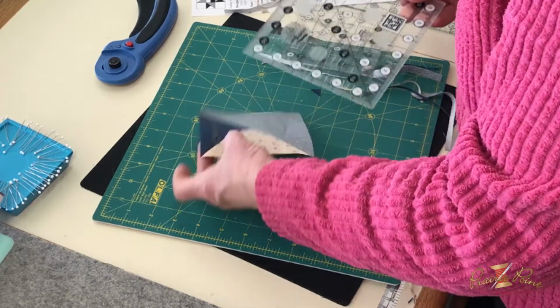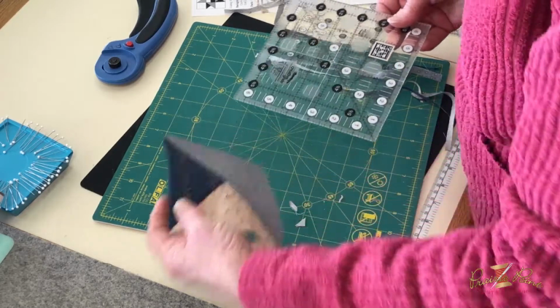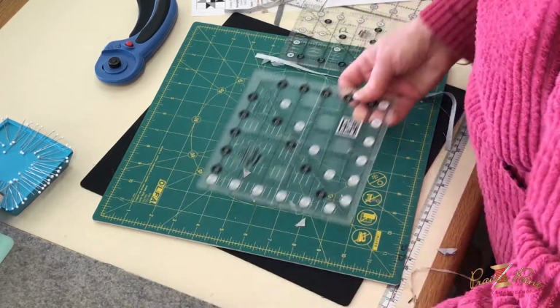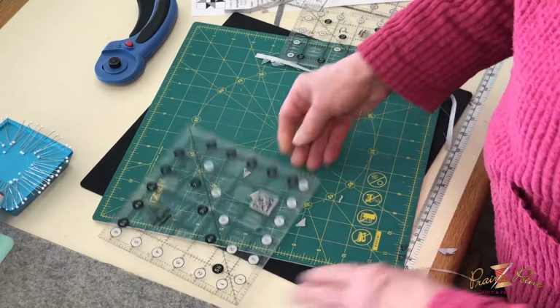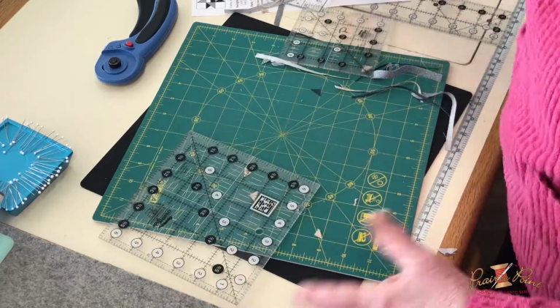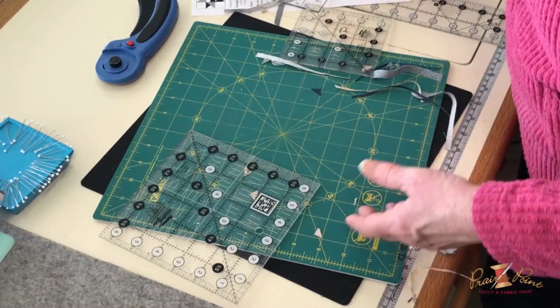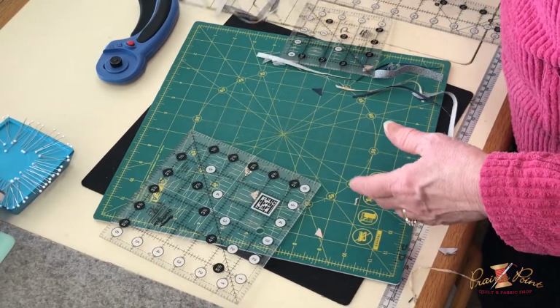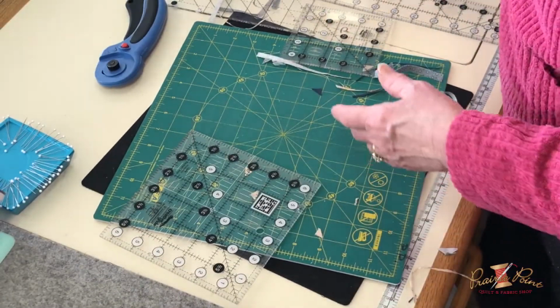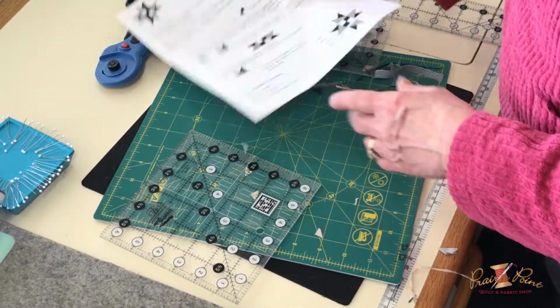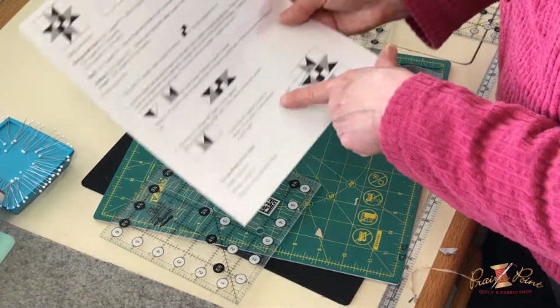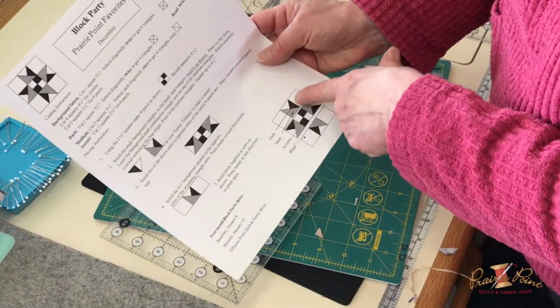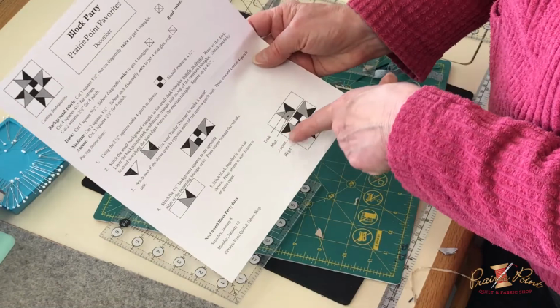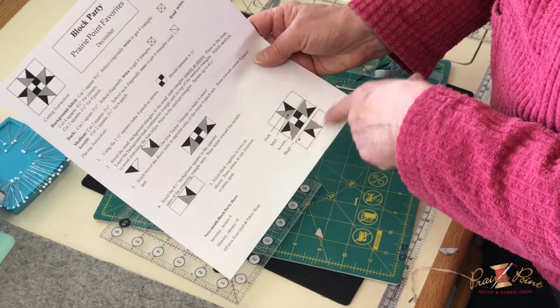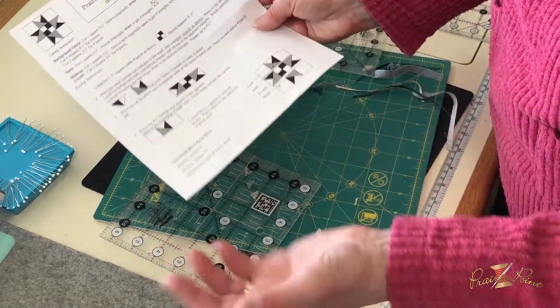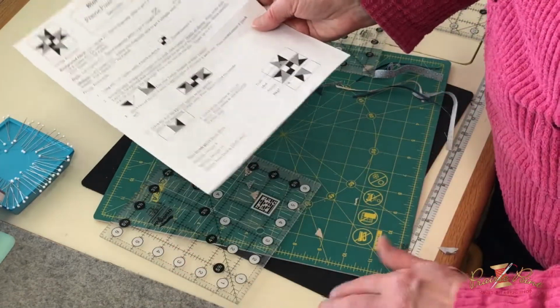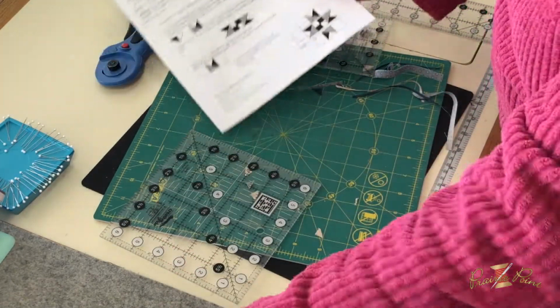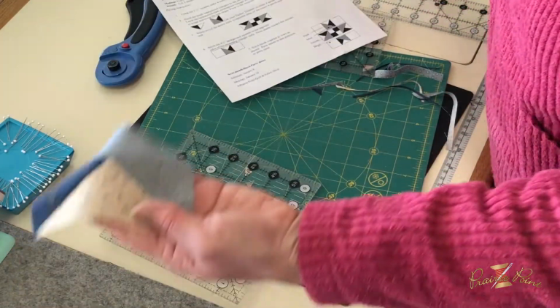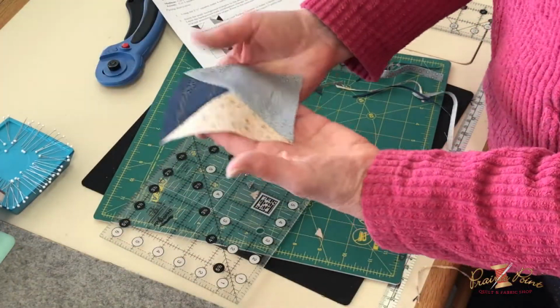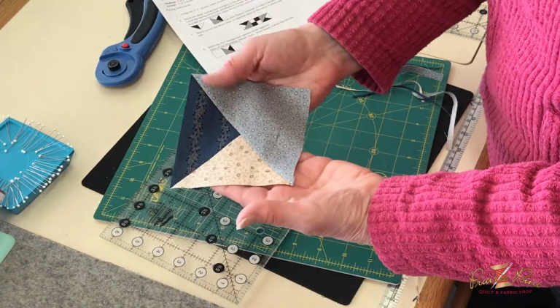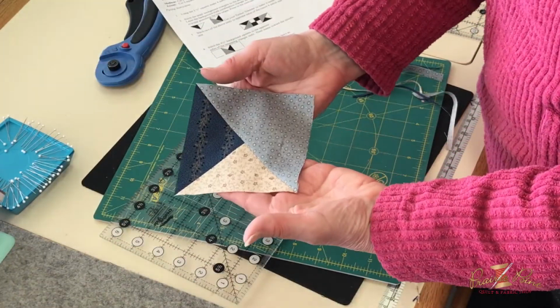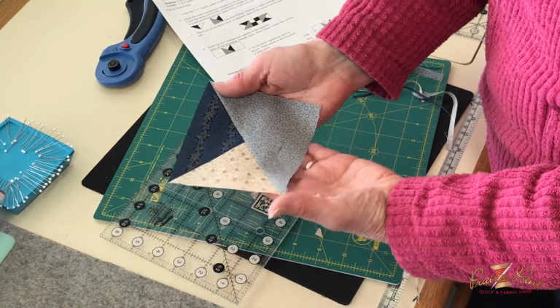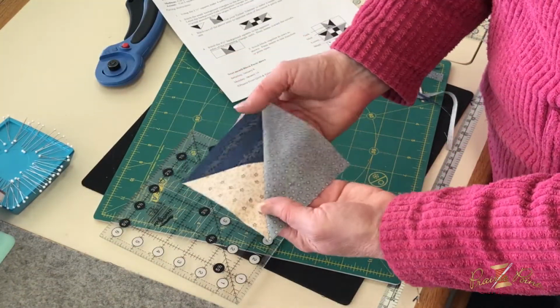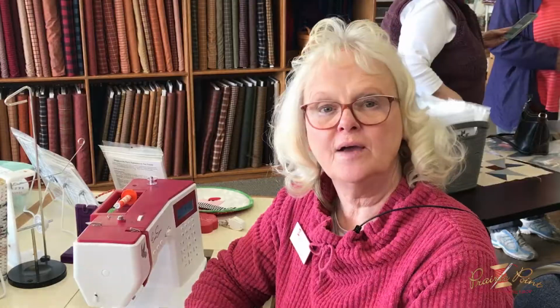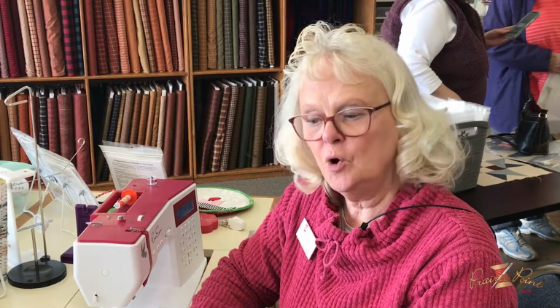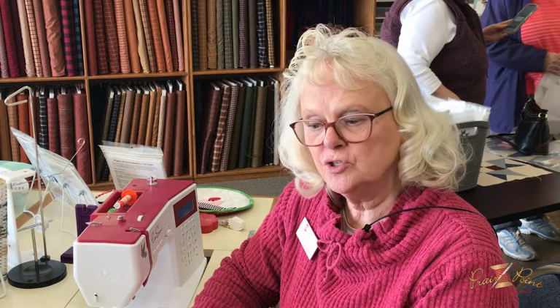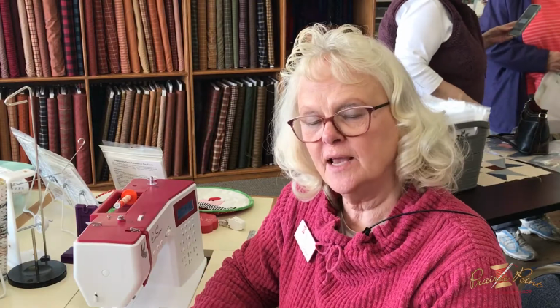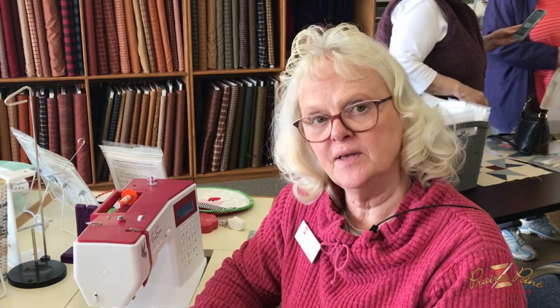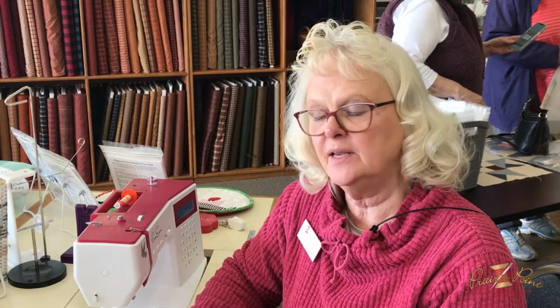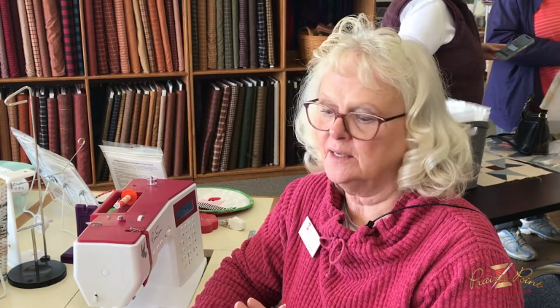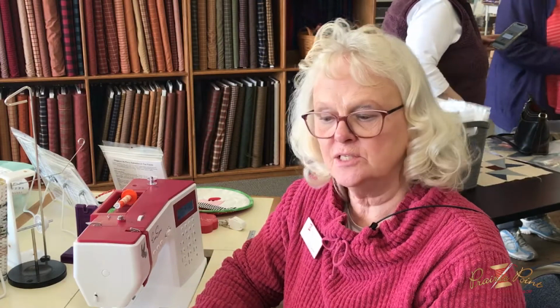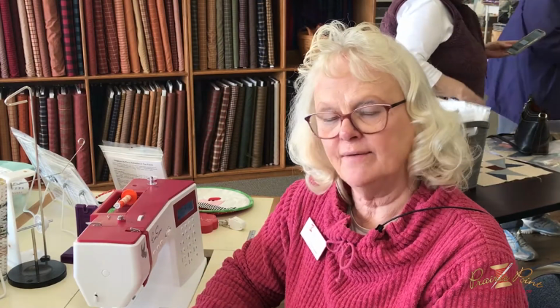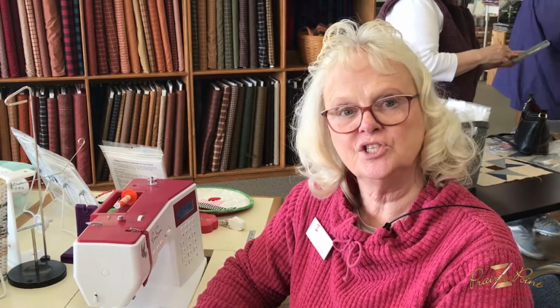Then you just put the block together in three little rows — that's all there is to it. I did want to show you how to do this. I hope you enjoyed that and got something out of it — let us know if you have any questions.